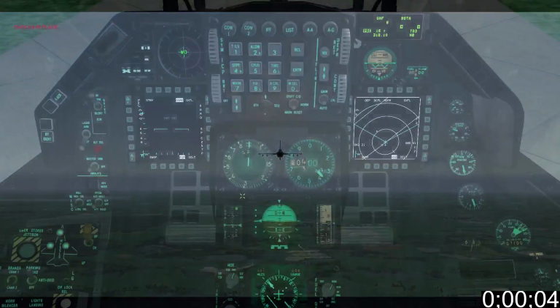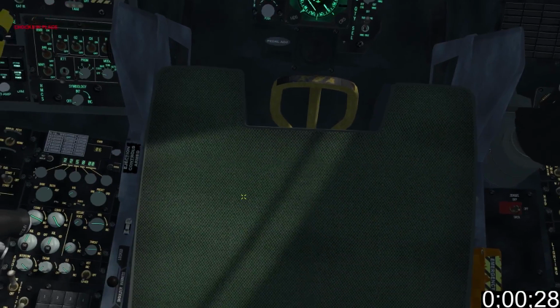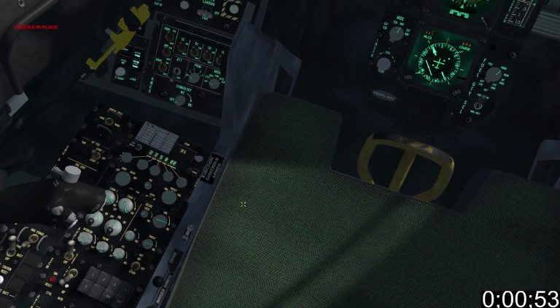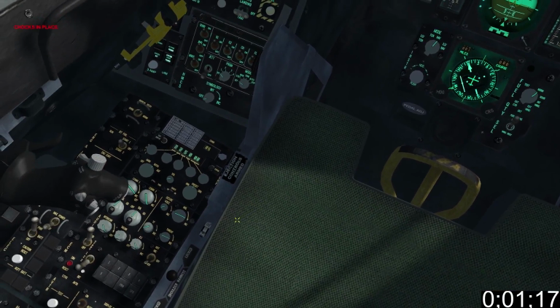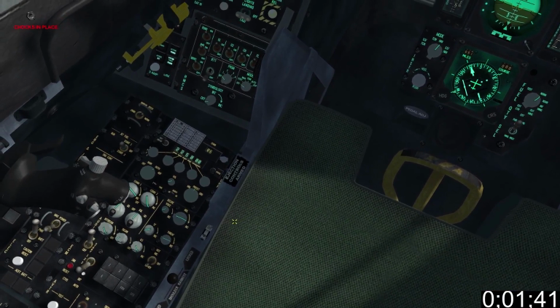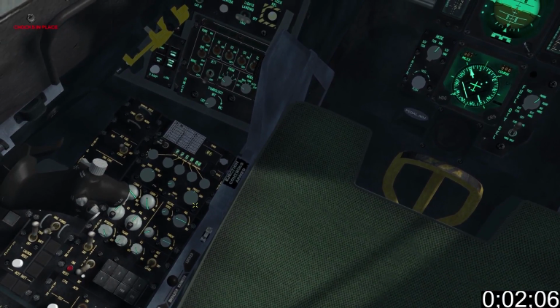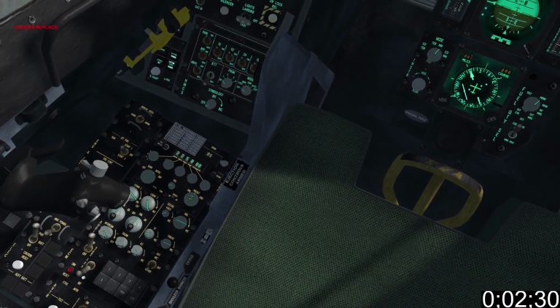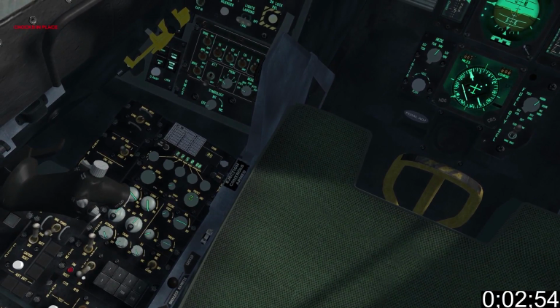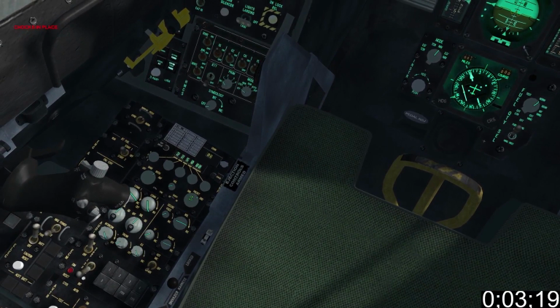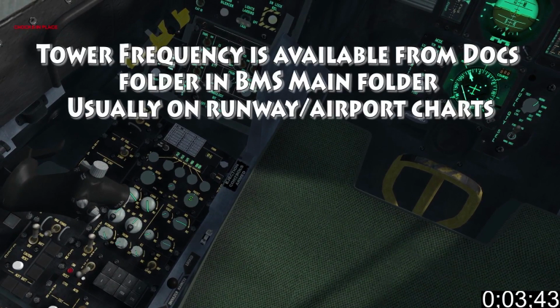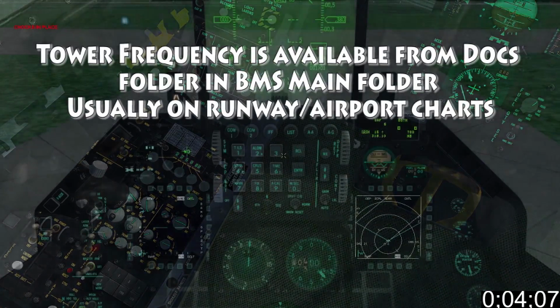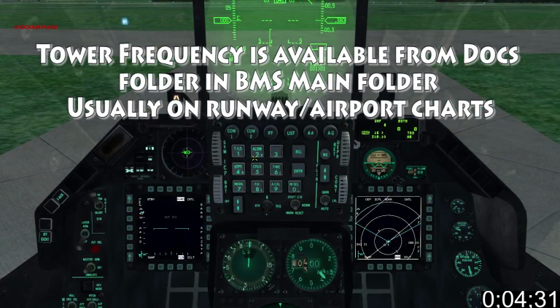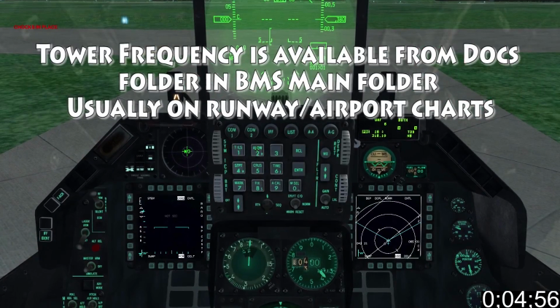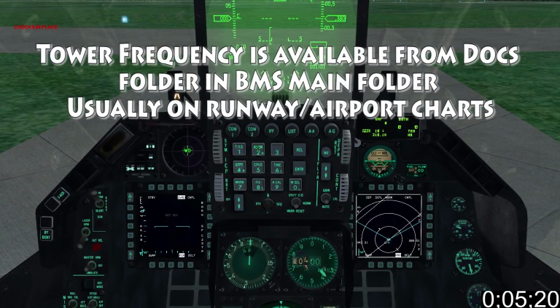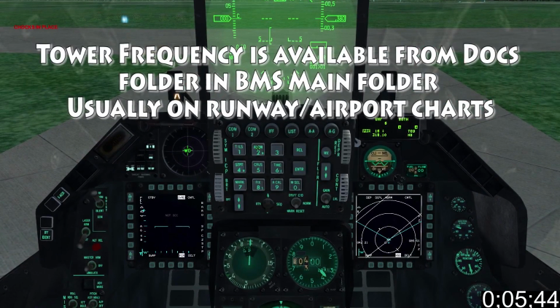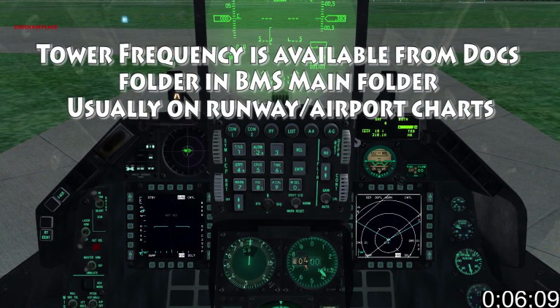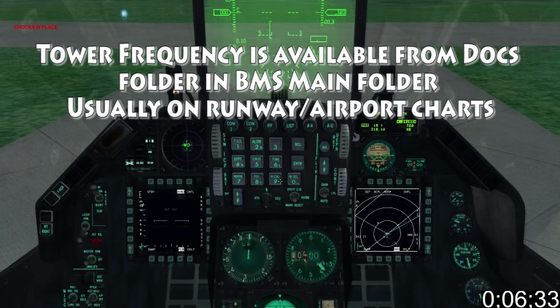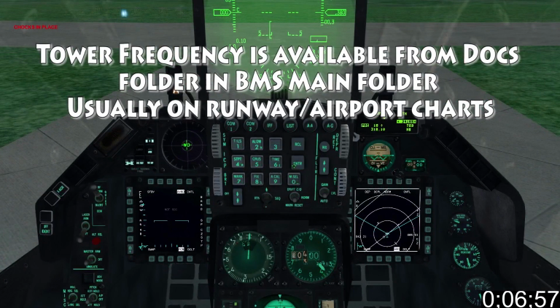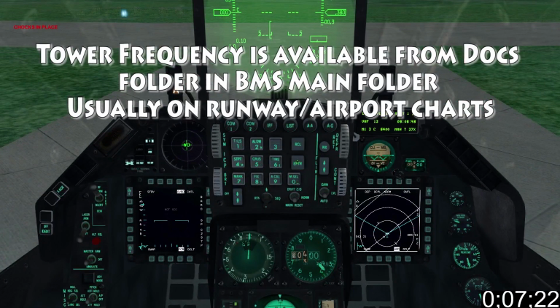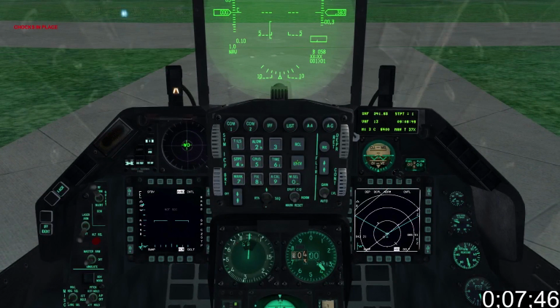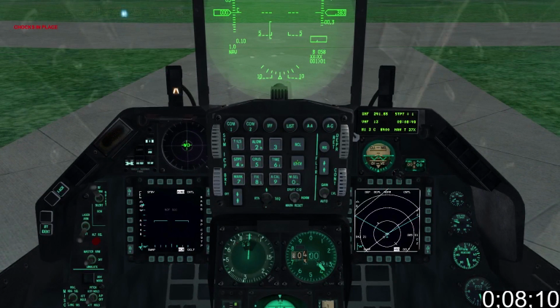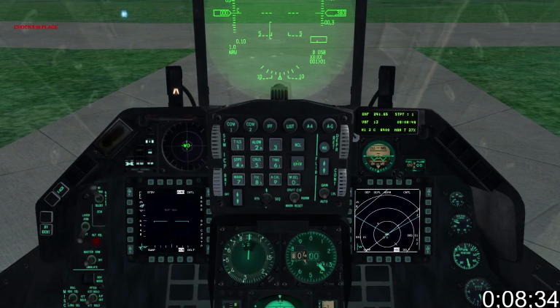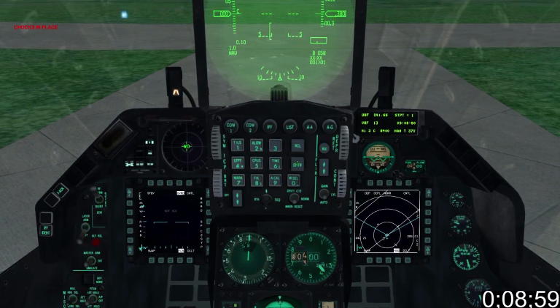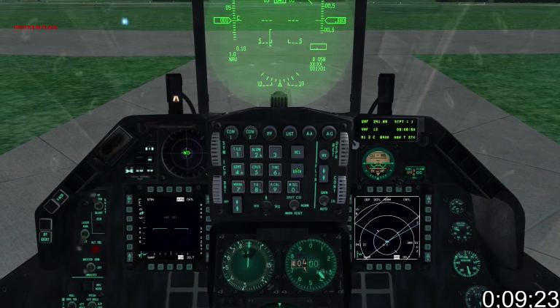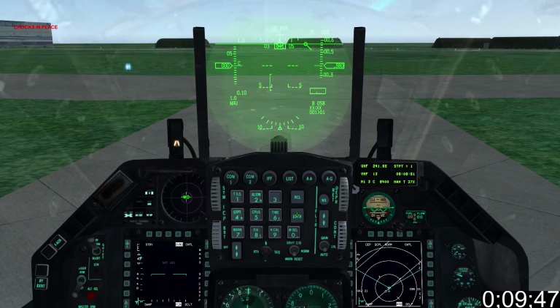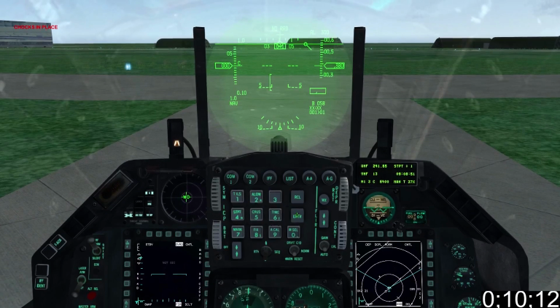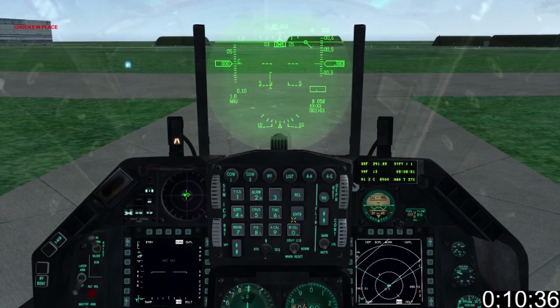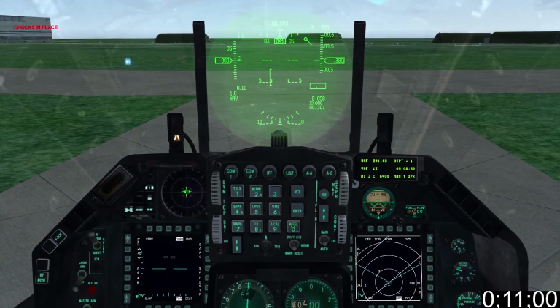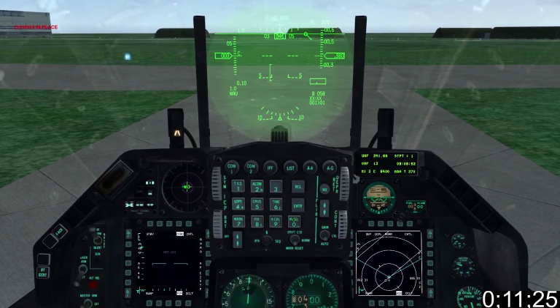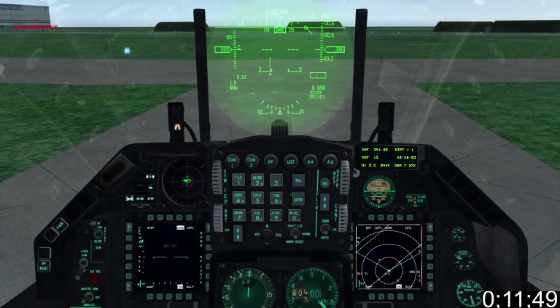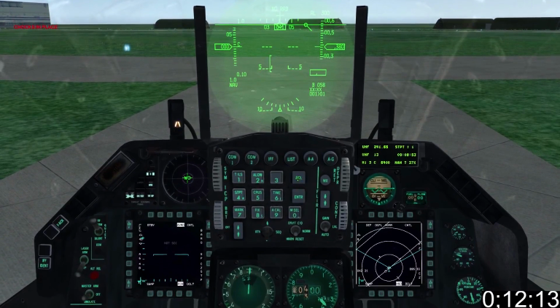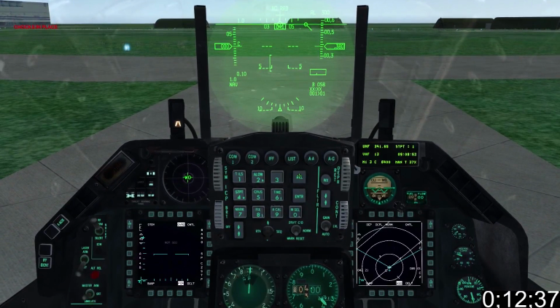Just to recap: we set our radio by setting the preset switch to manual. We then key in the tower frequency on the UFC and press Enter. Now we should be able to hear the control tower bitching at us like an irate spouse who's just caught us shitting in the kitchen sink.